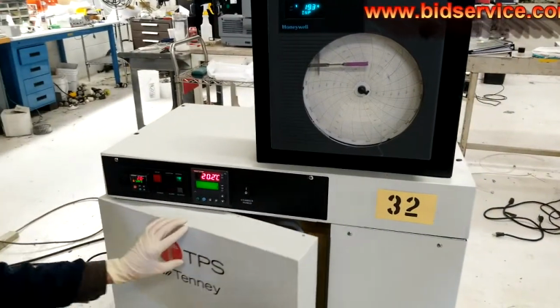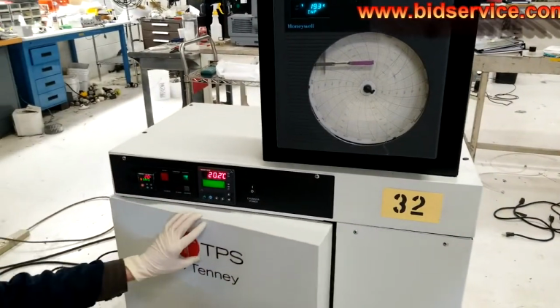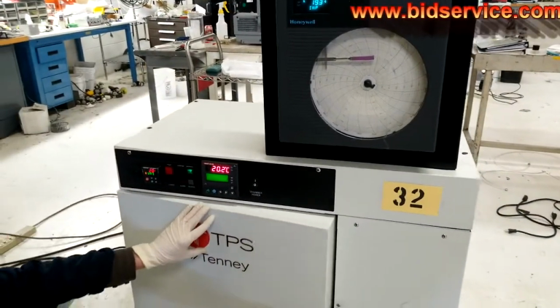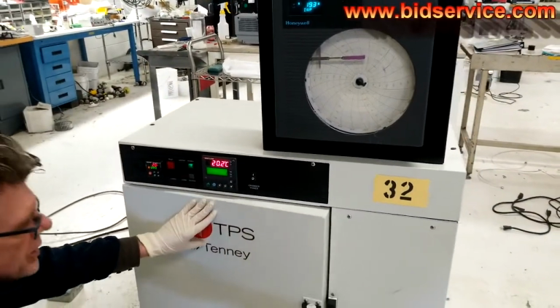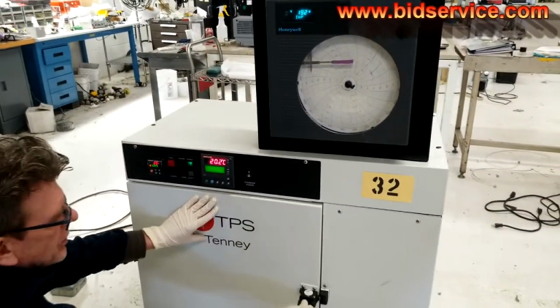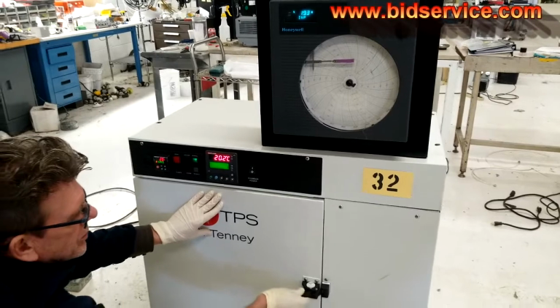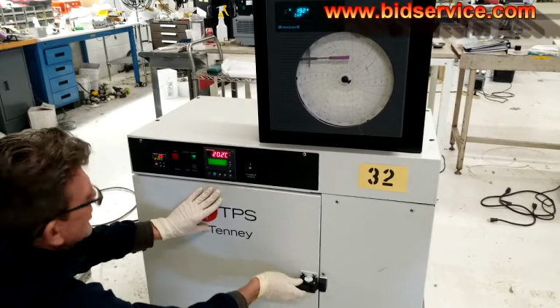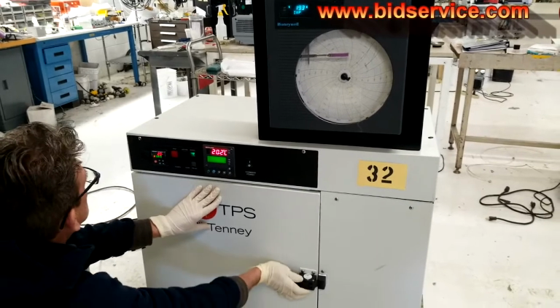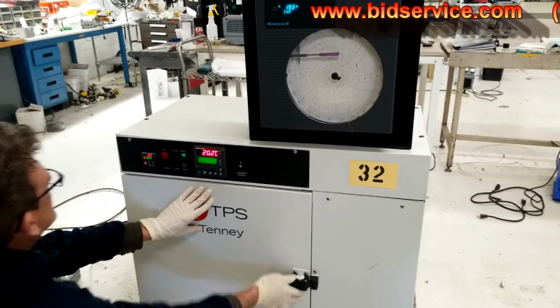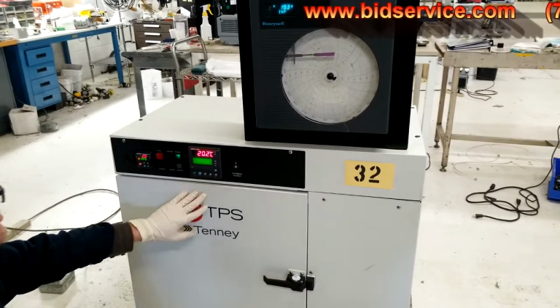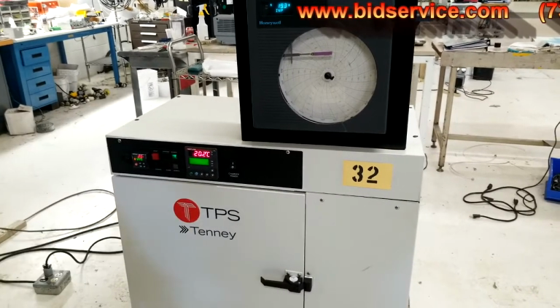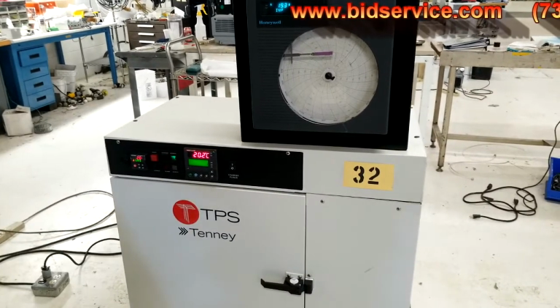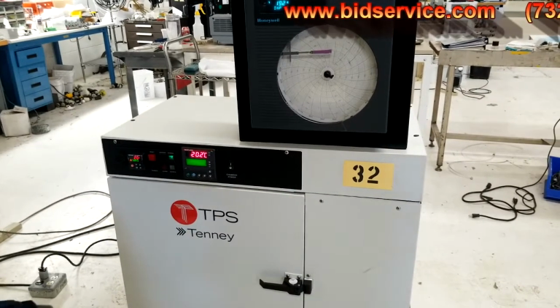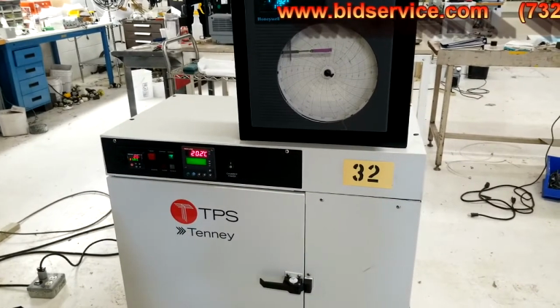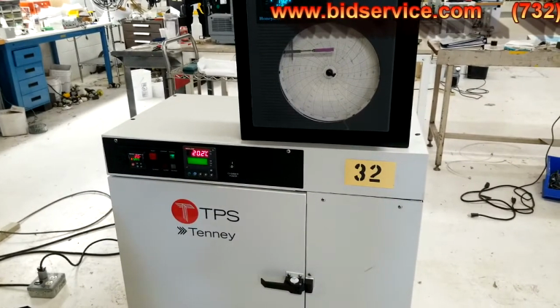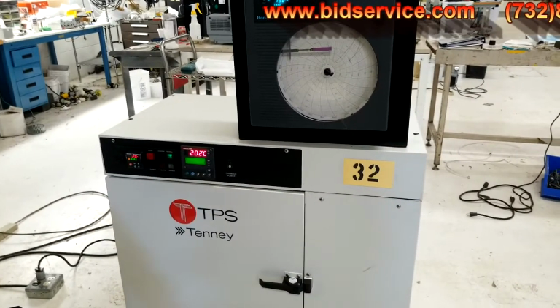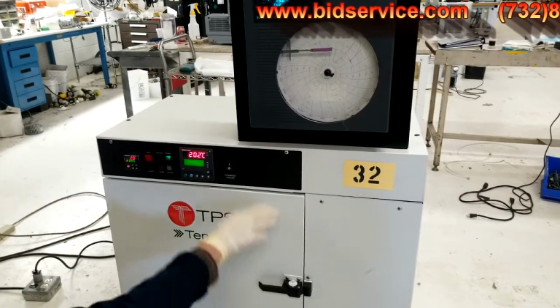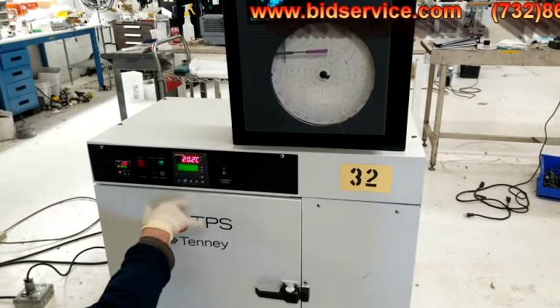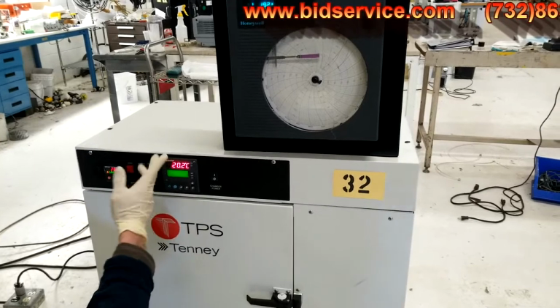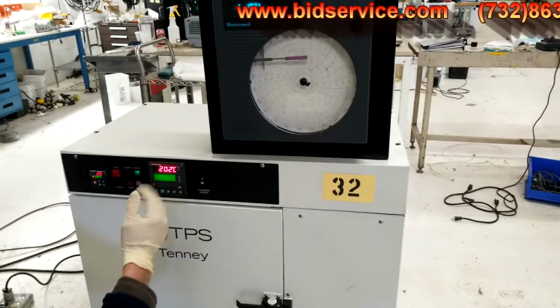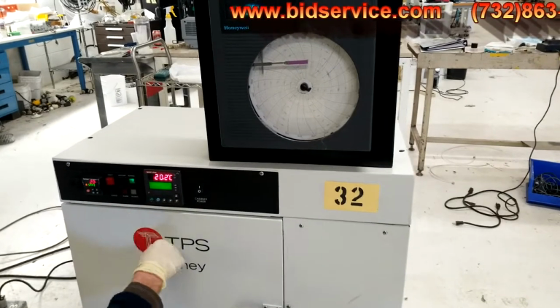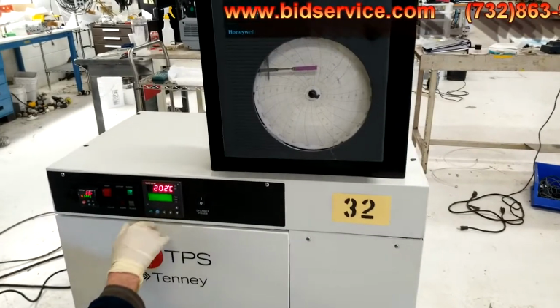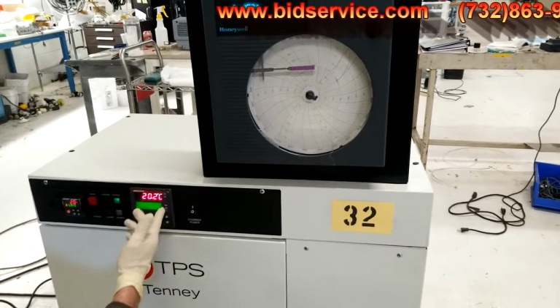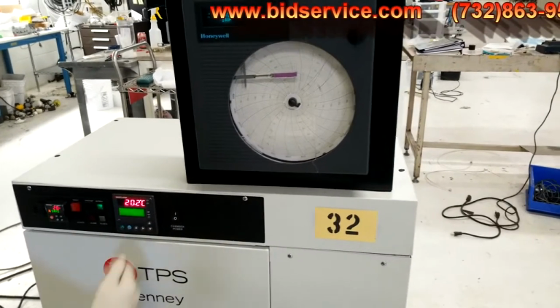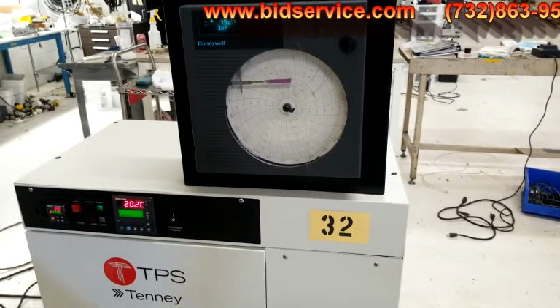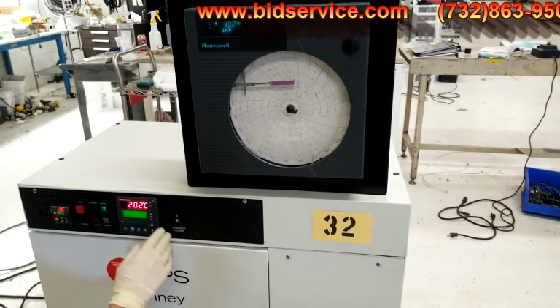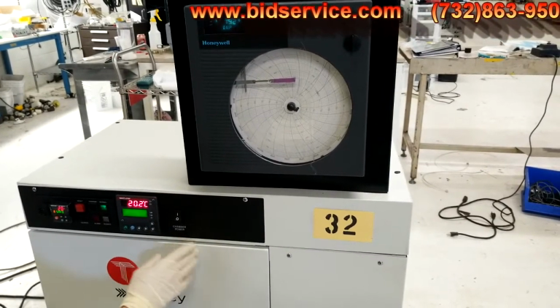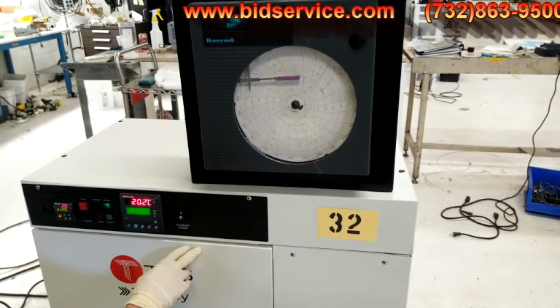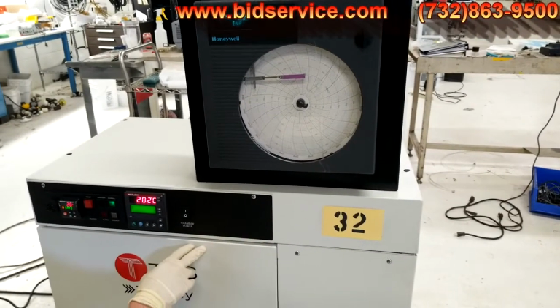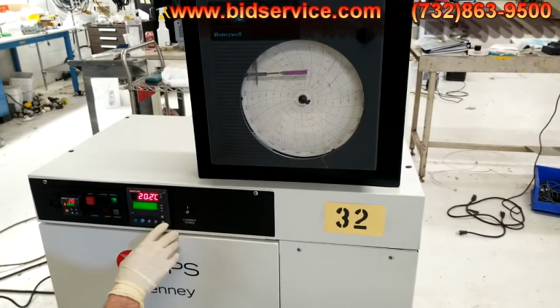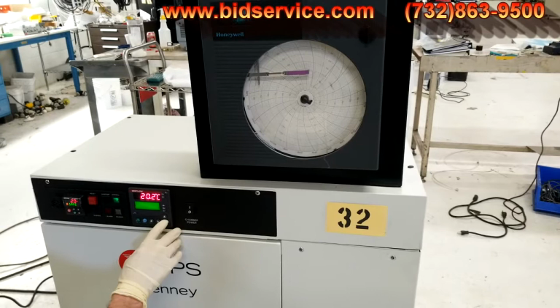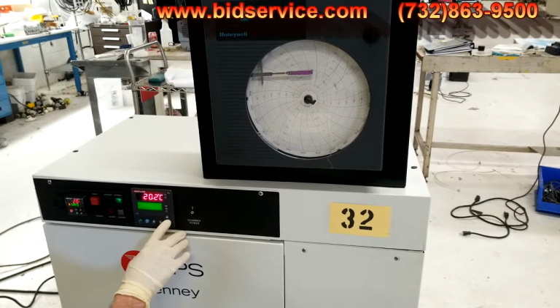We do have an over-temp protection as well. Right now we're in single set point mode, sitting at 20 degrees Celsius.